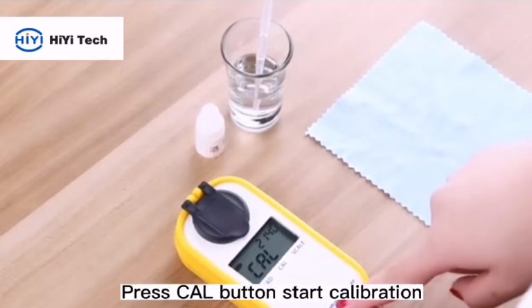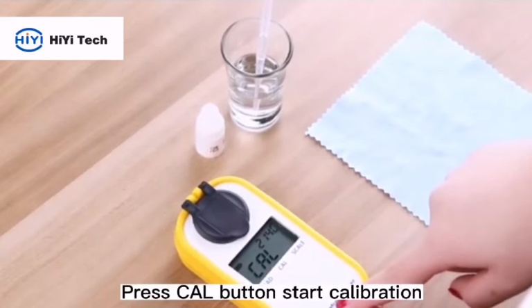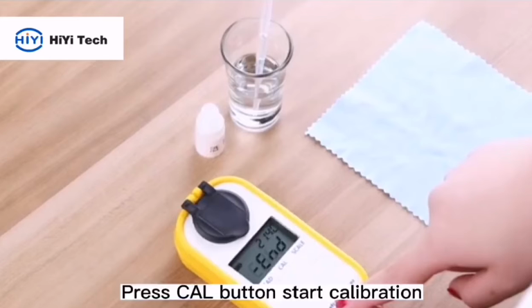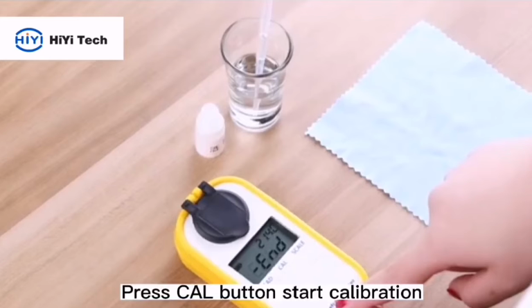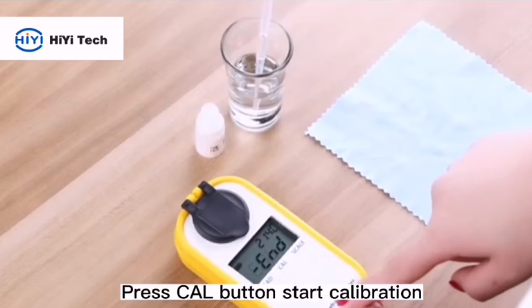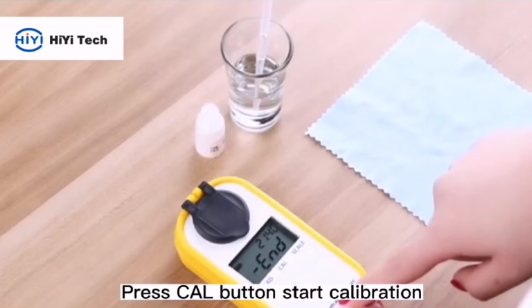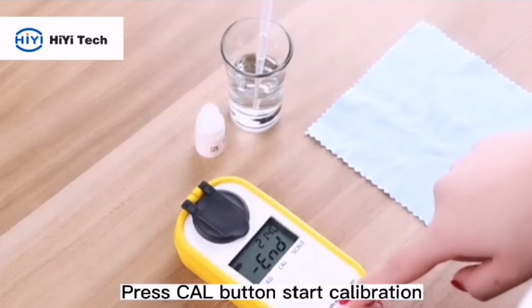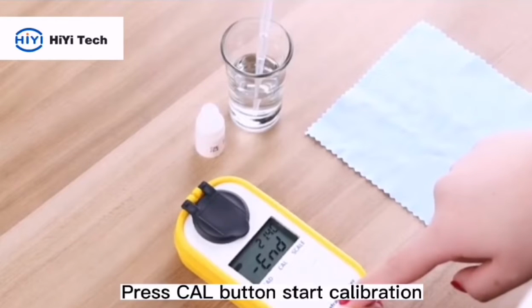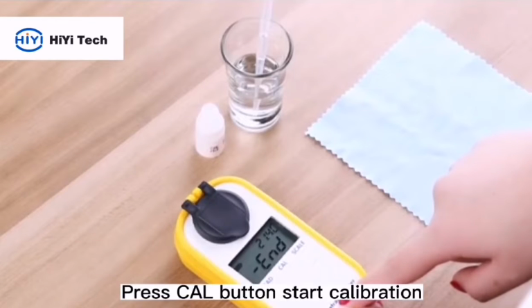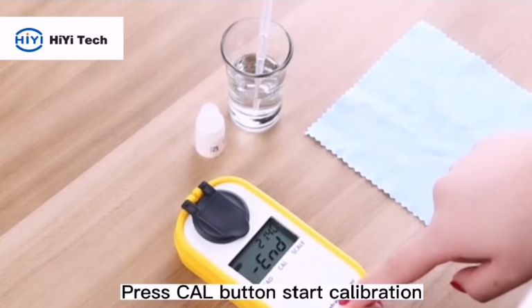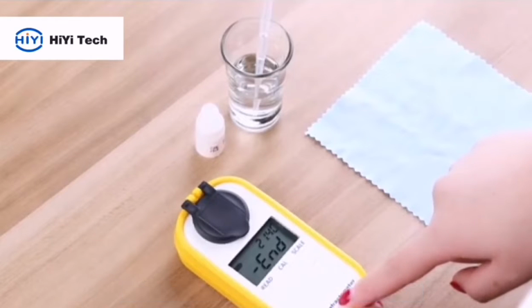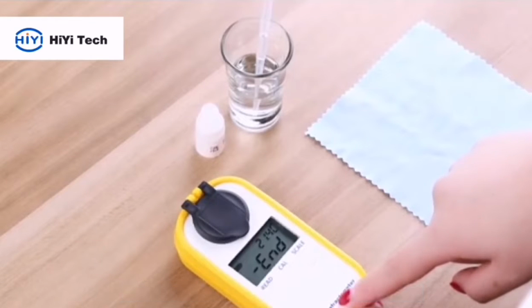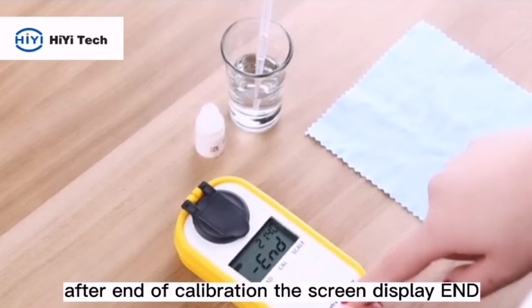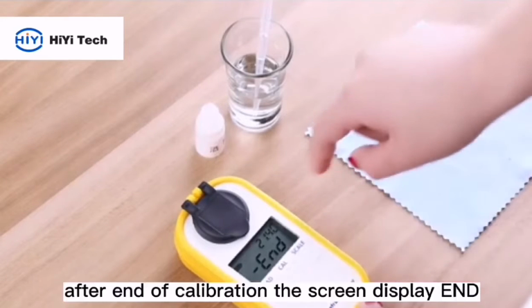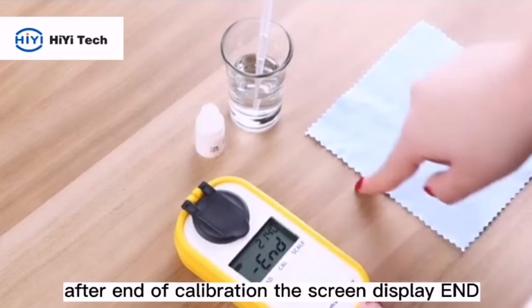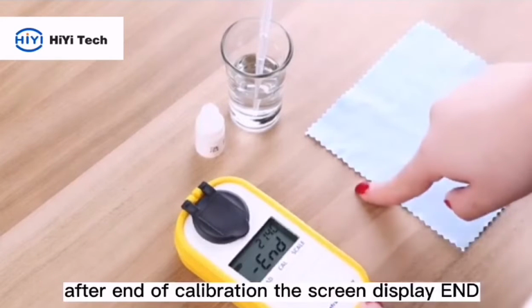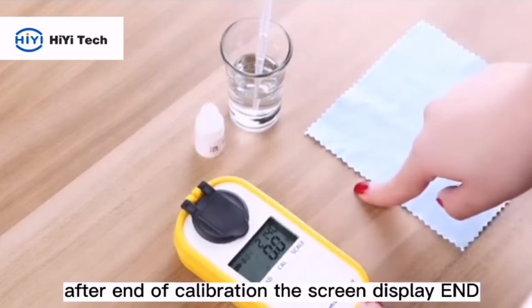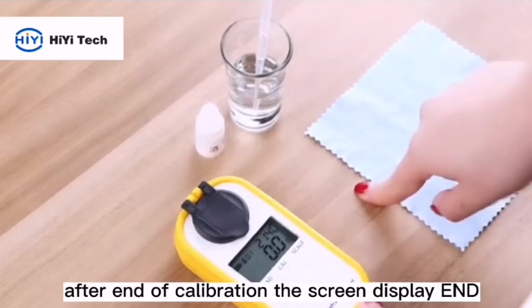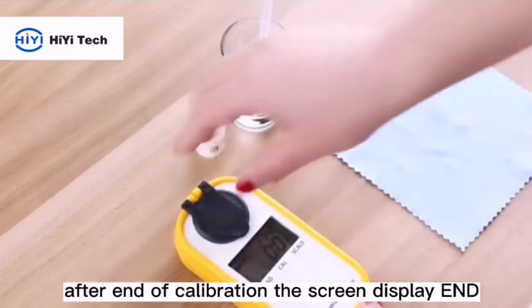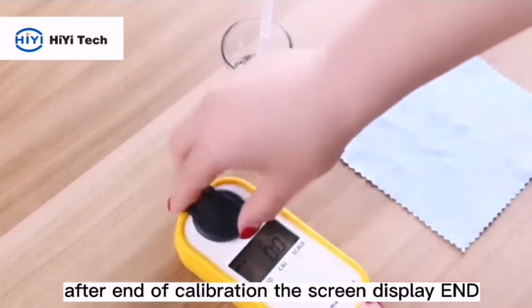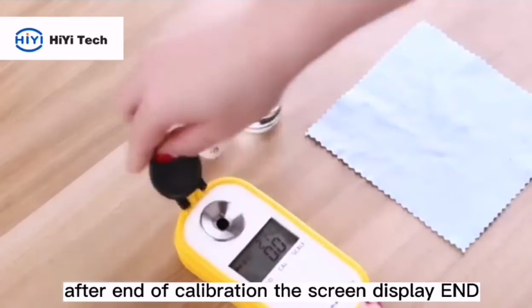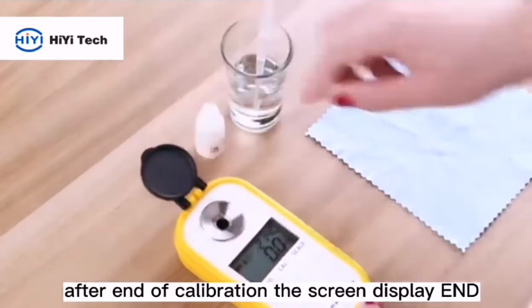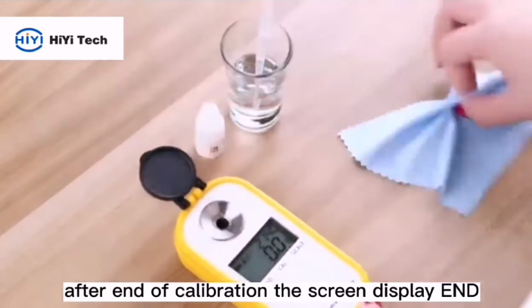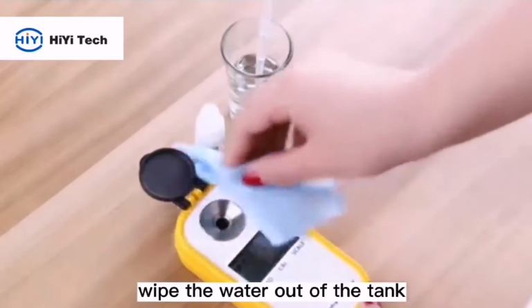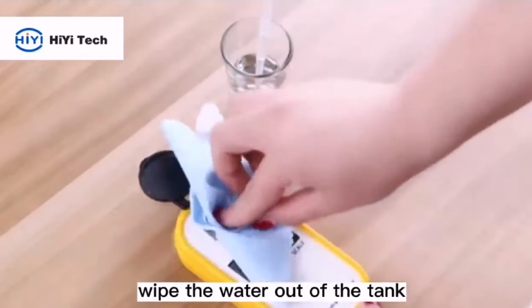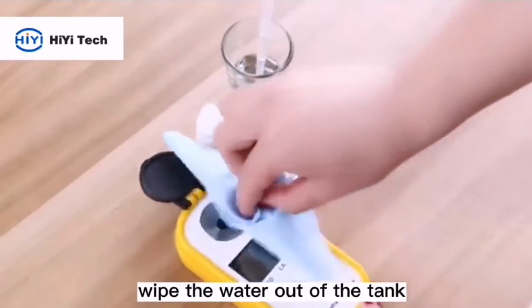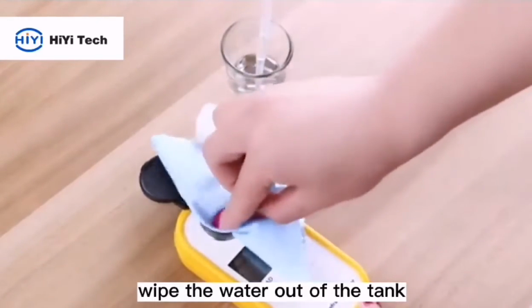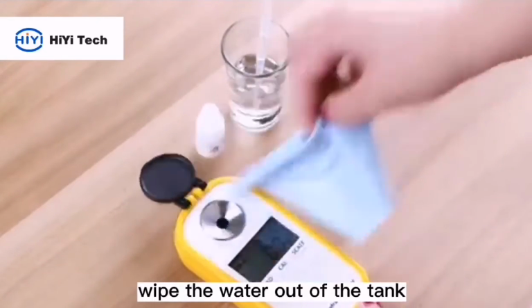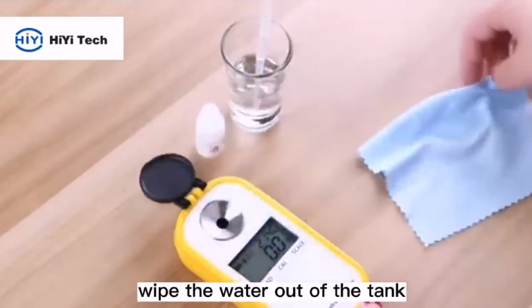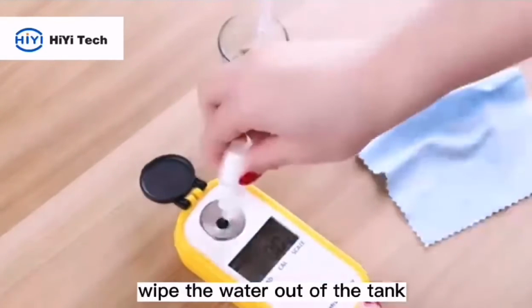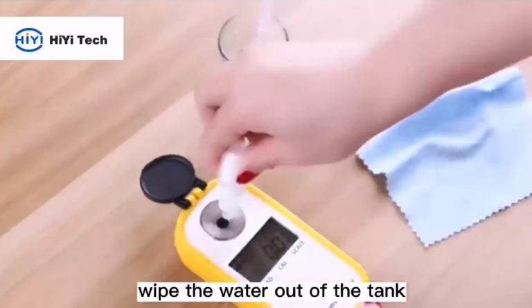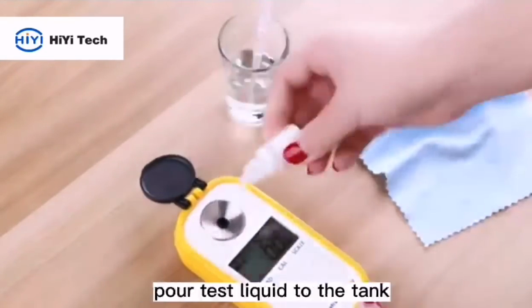Press the CLI button to start calibration. After the end of calibration, the screen displays 'end.' Wipe the water out of the tank.